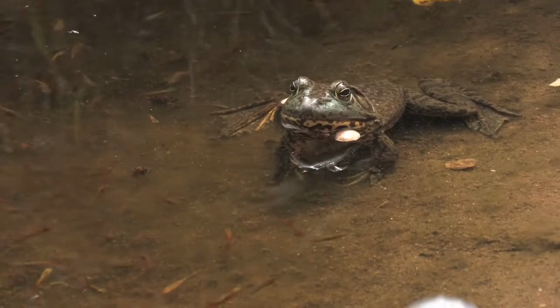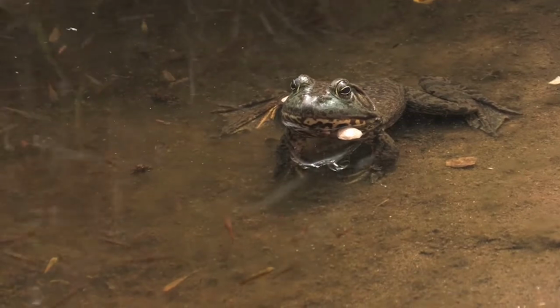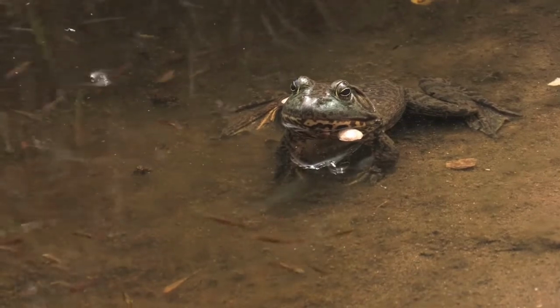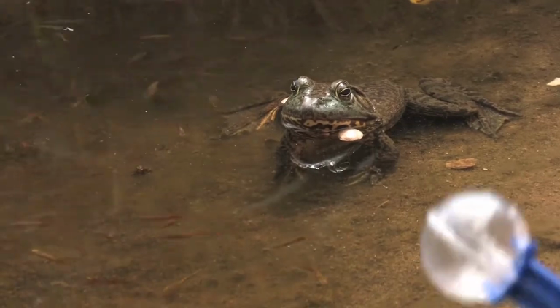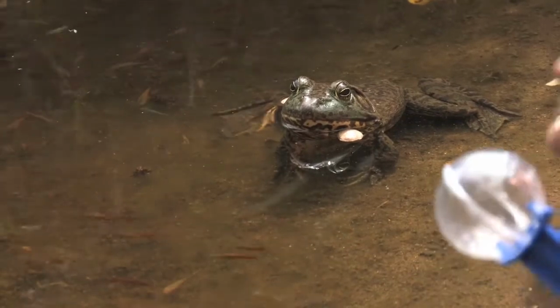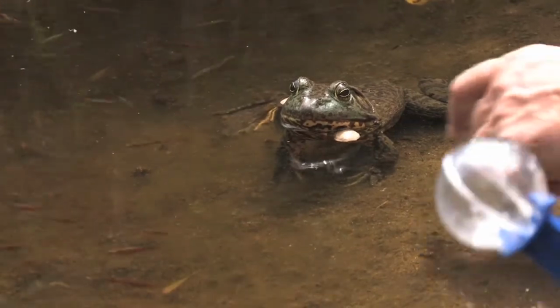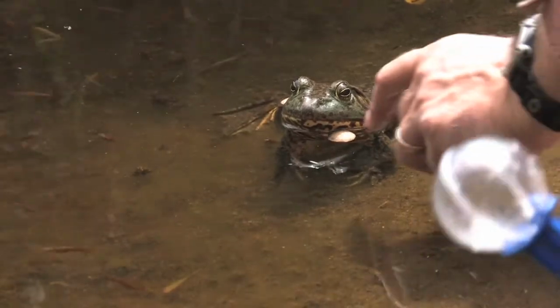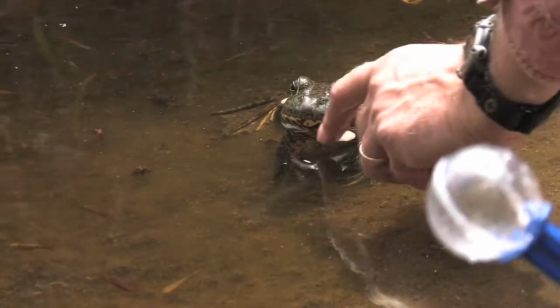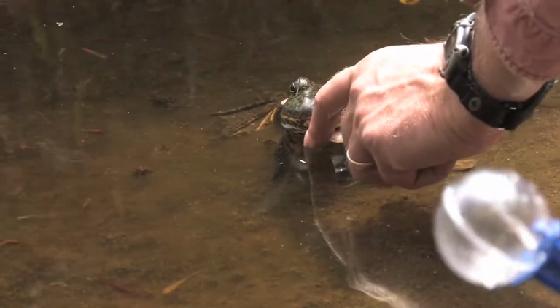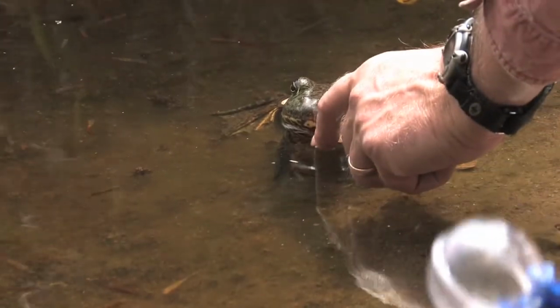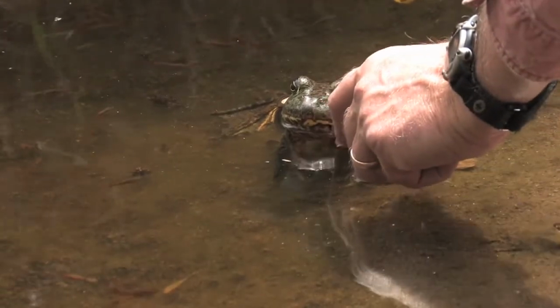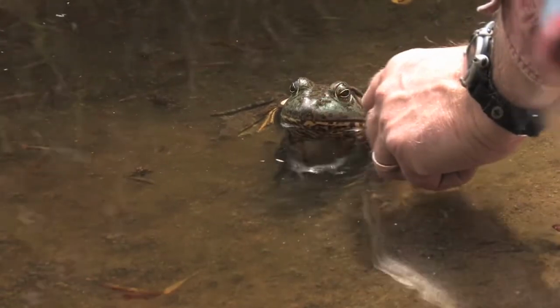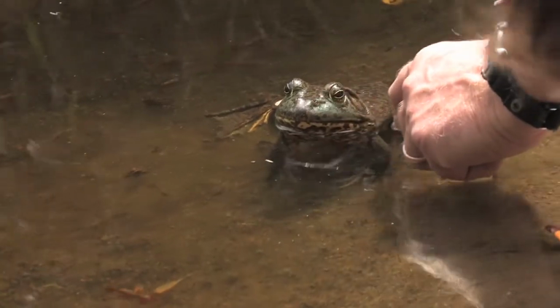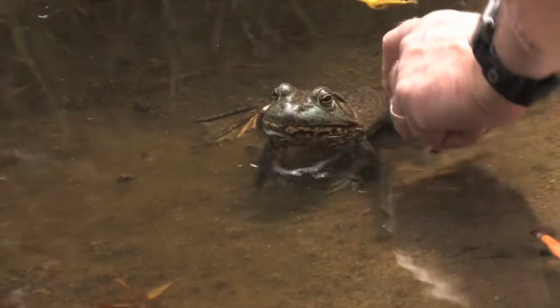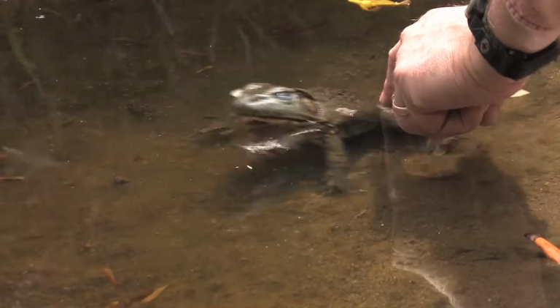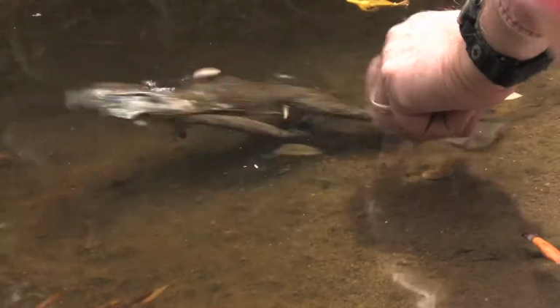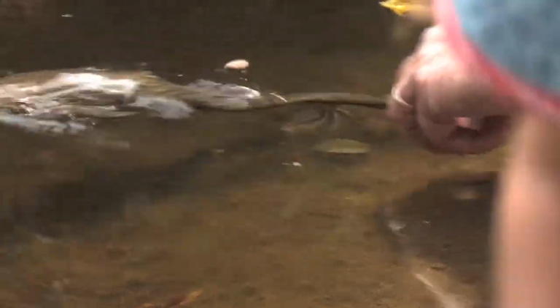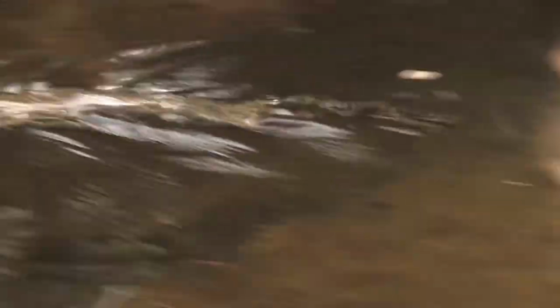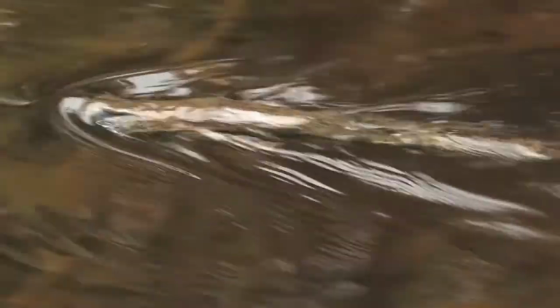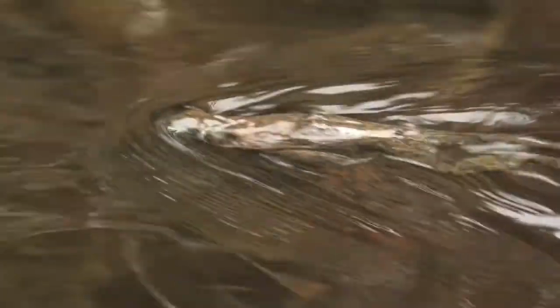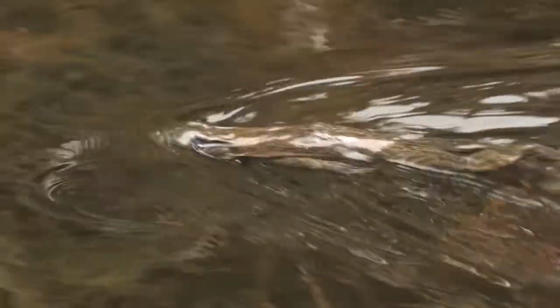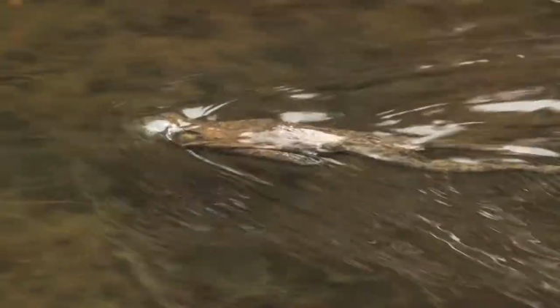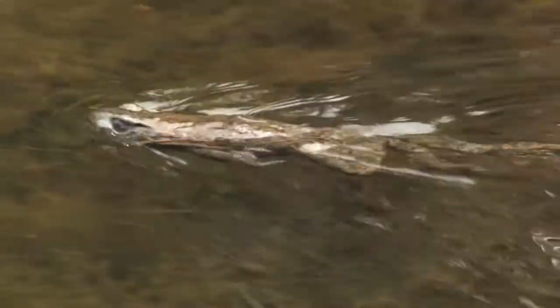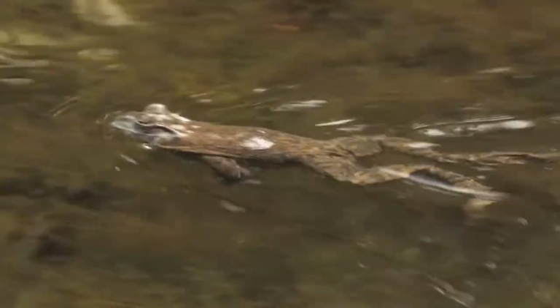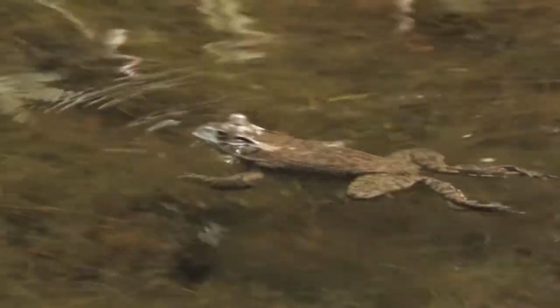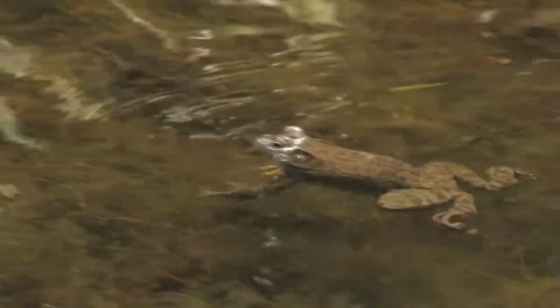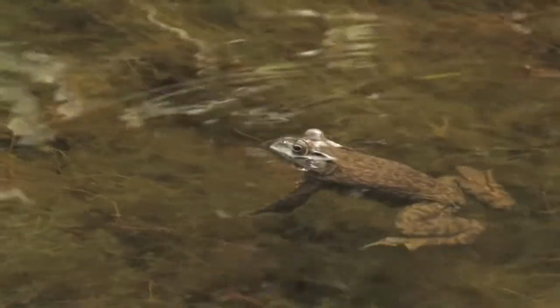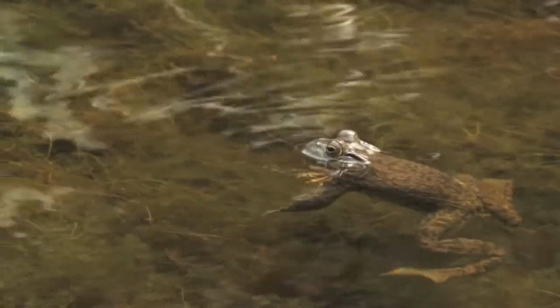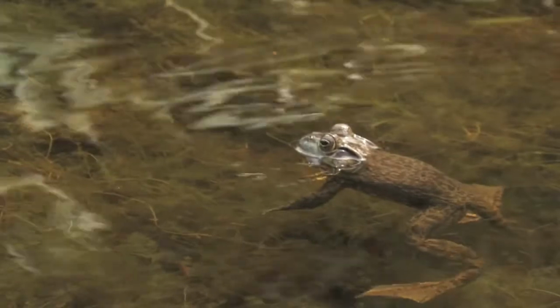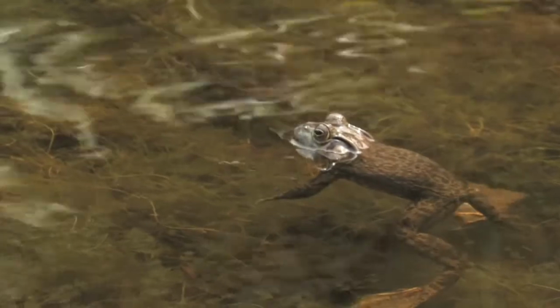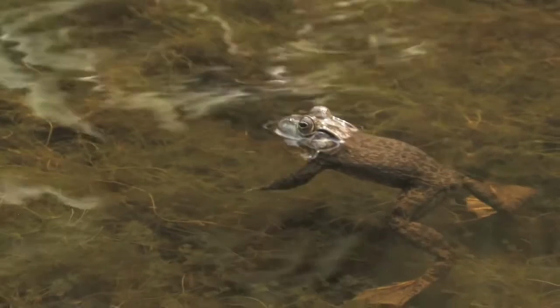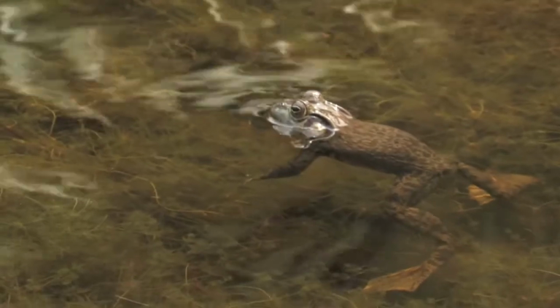The neat thing about this is that kids and adults alike get to see the frogs up close. Look at how big his webbed feet are. Look at how he swims — he's a good swimmer. I wish I could swim like that!